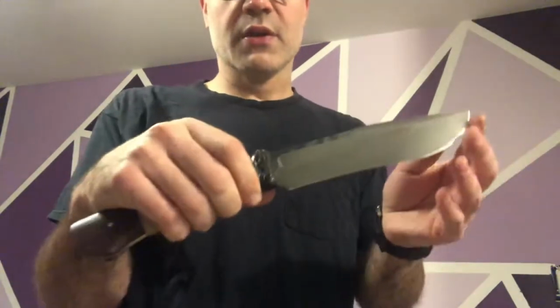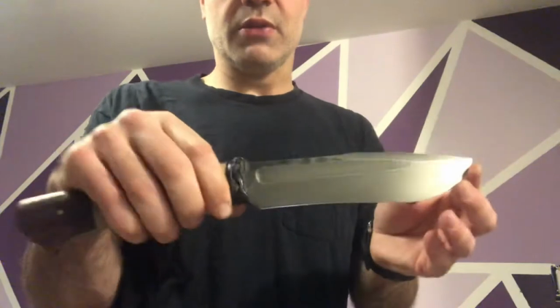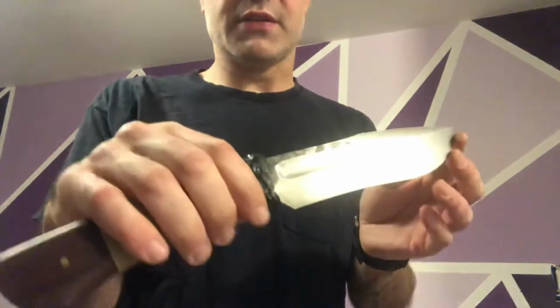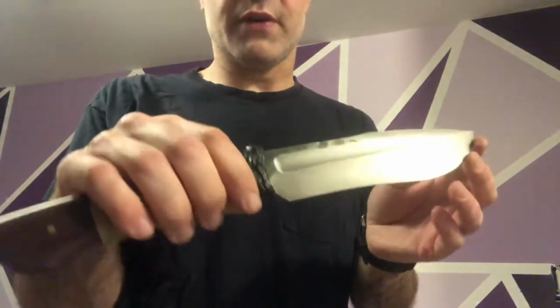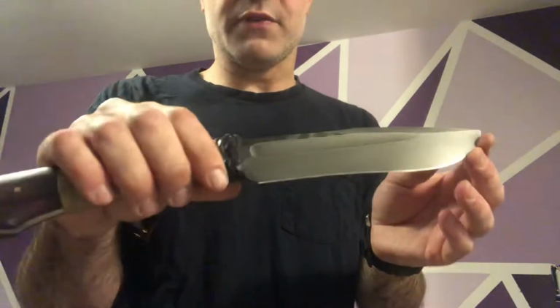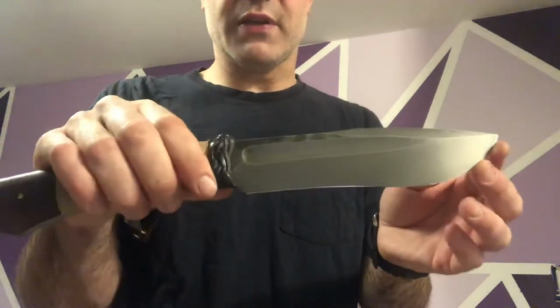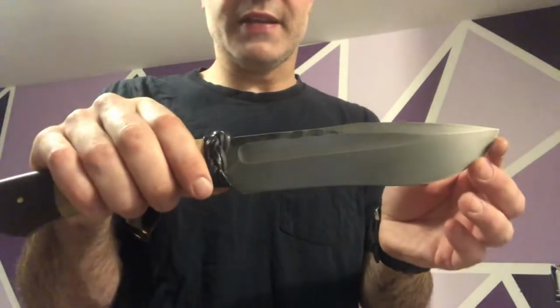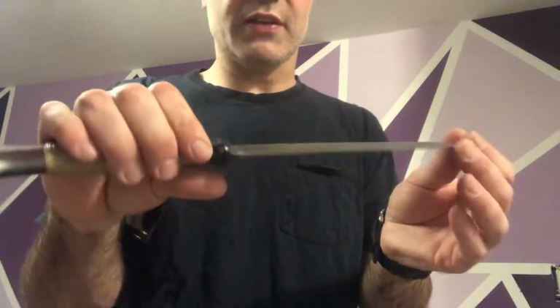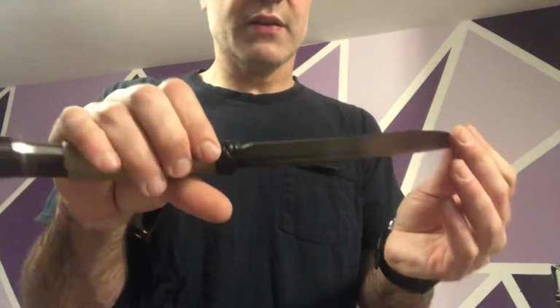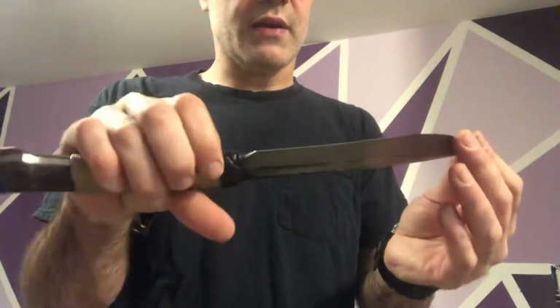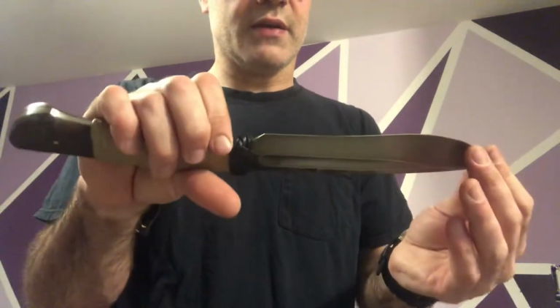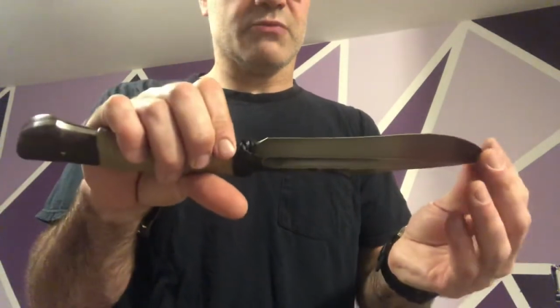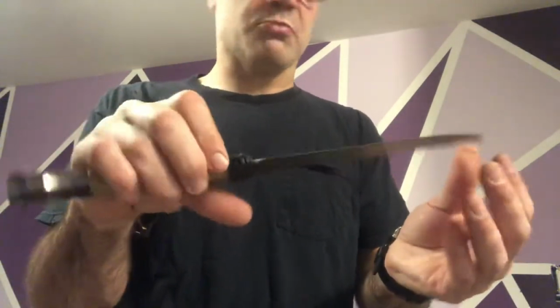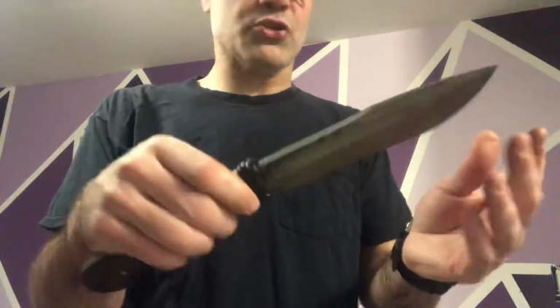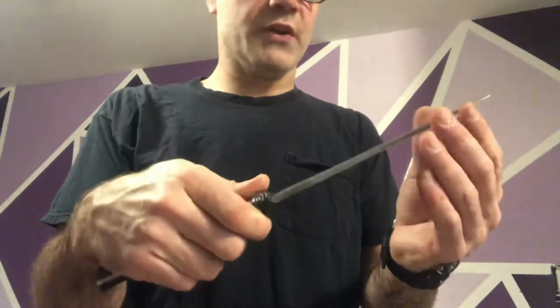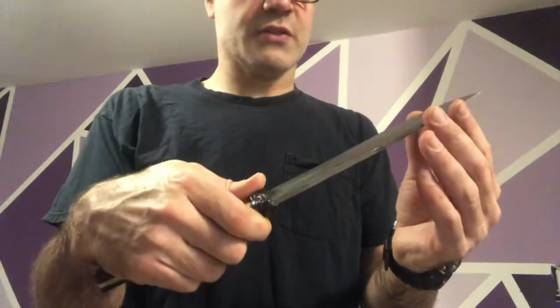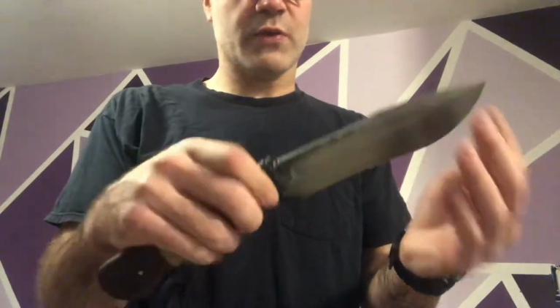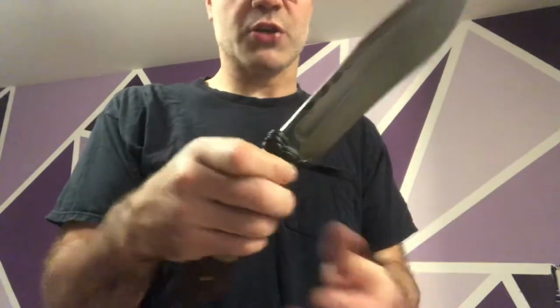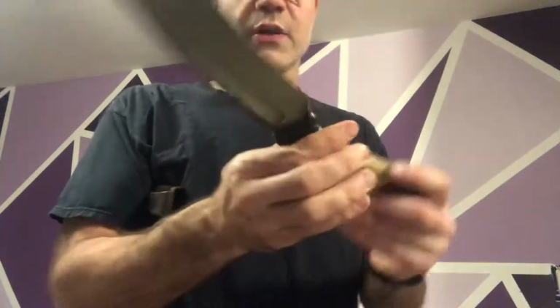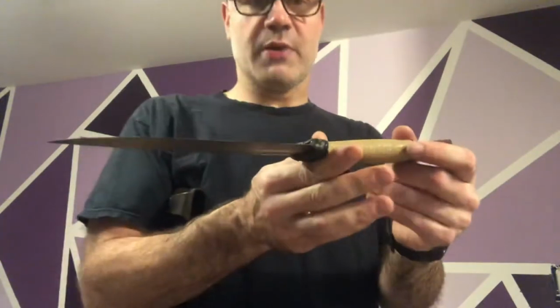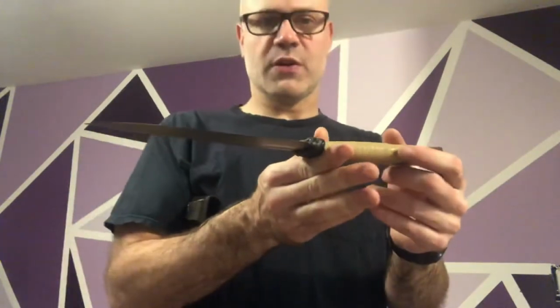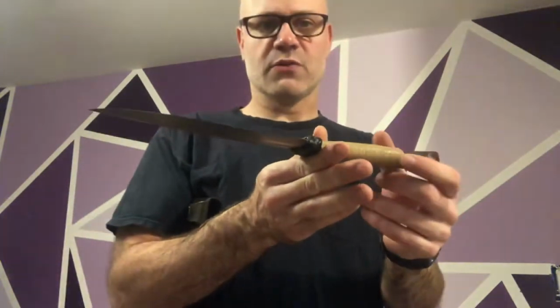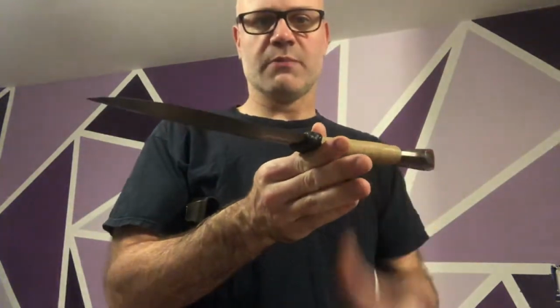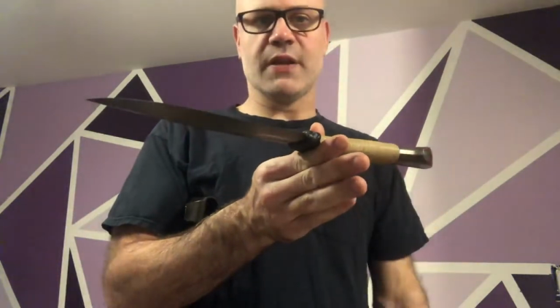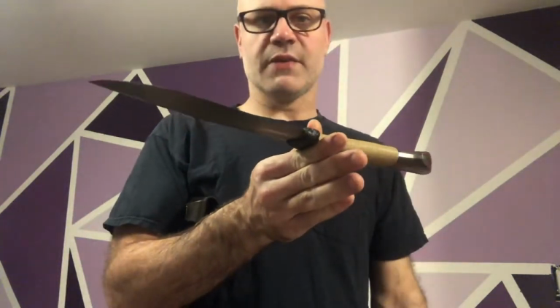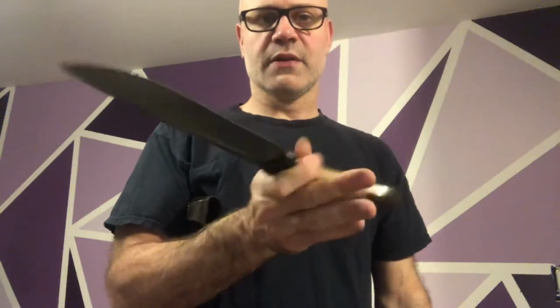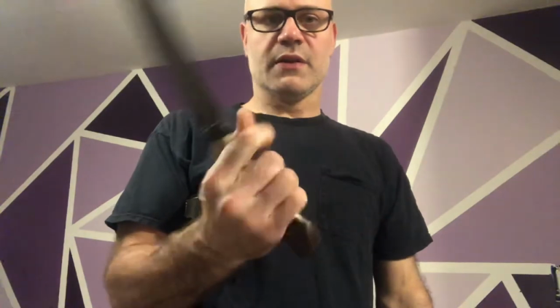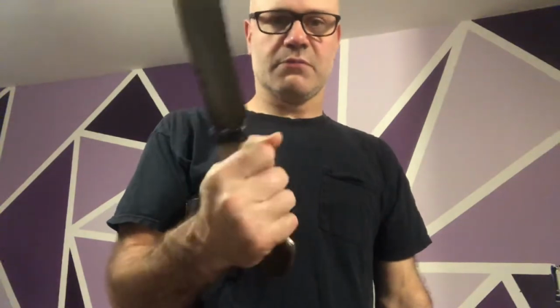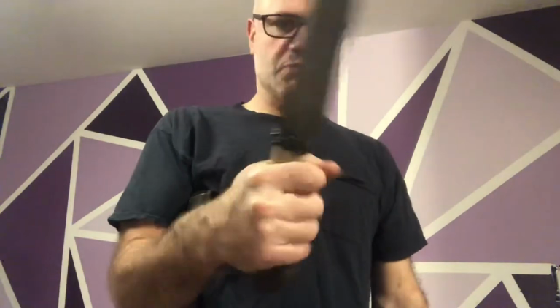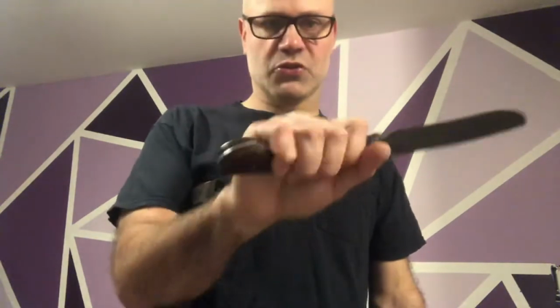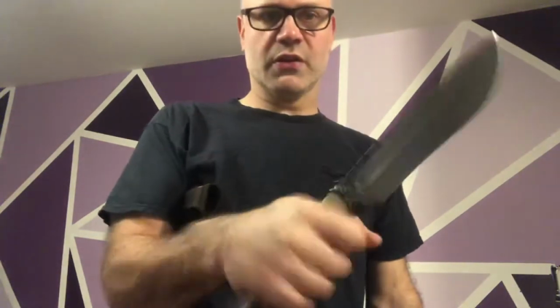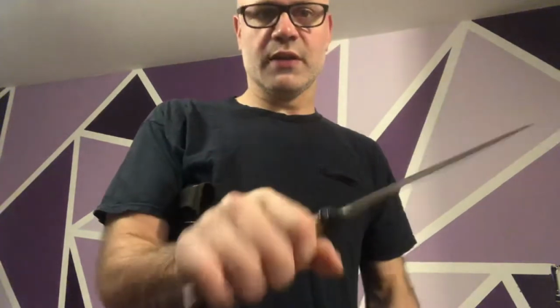The blade itself I've antiqued slightly, which provides a durable finish. It's nice and razor-sharp, balances well right behind the knot there, and it just feels good and light in the hand.